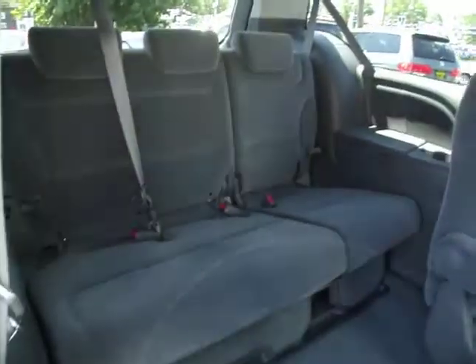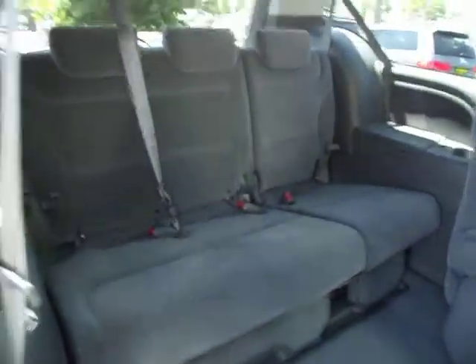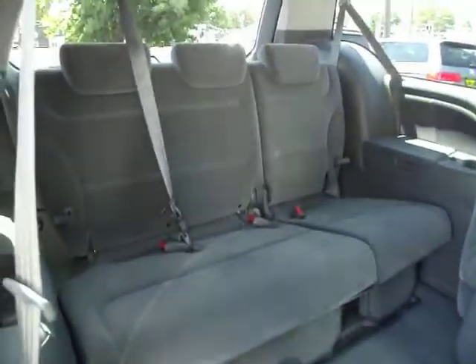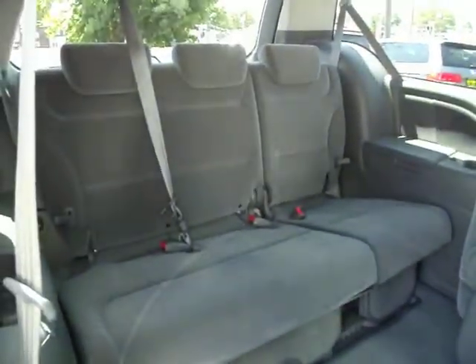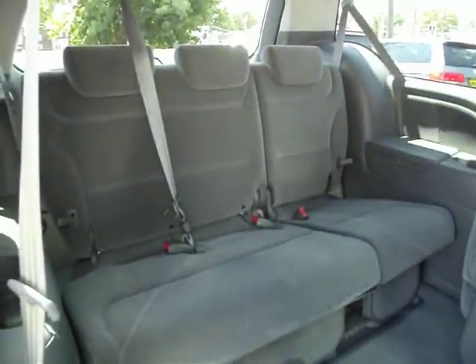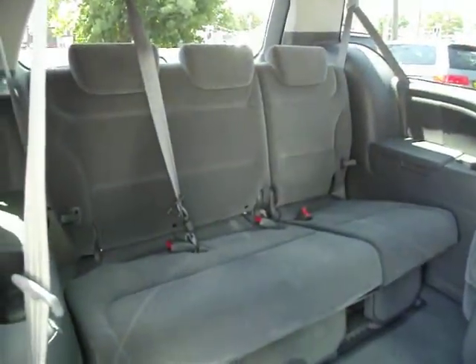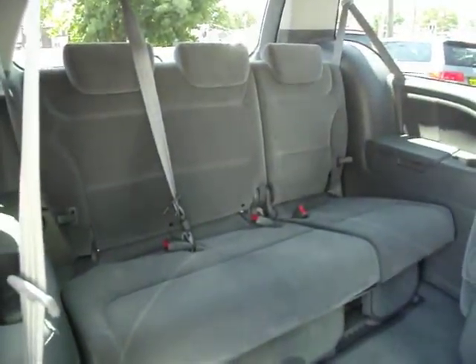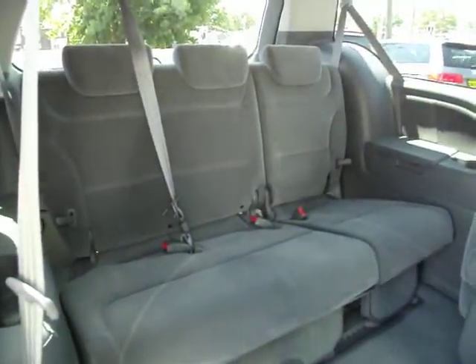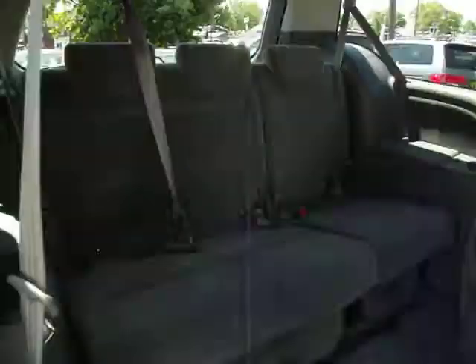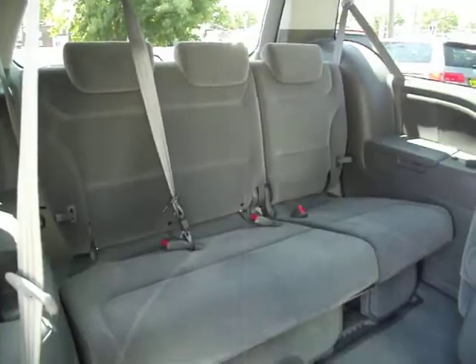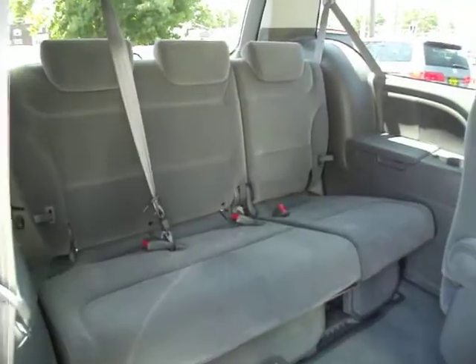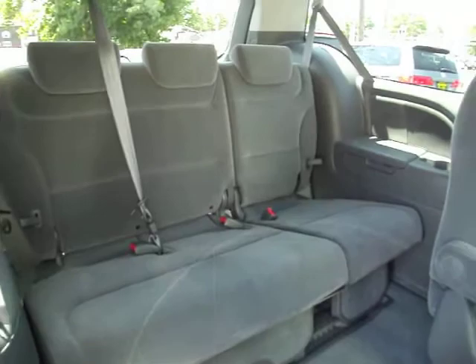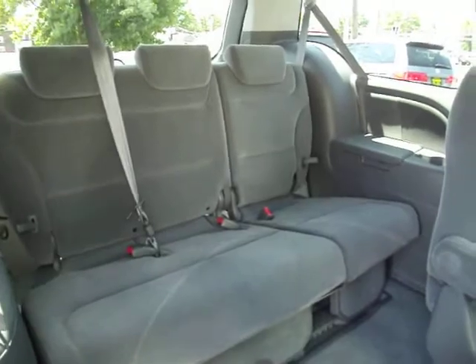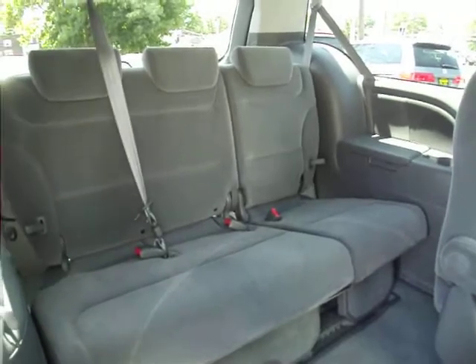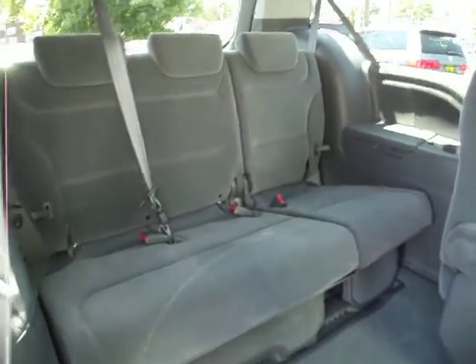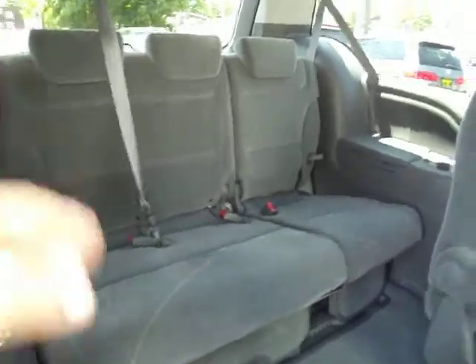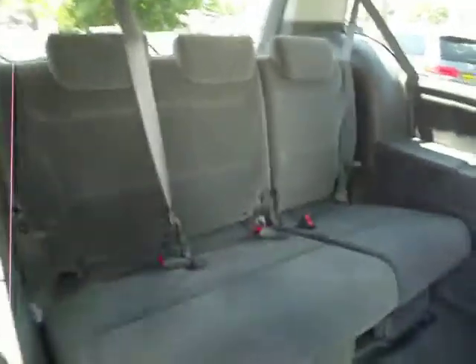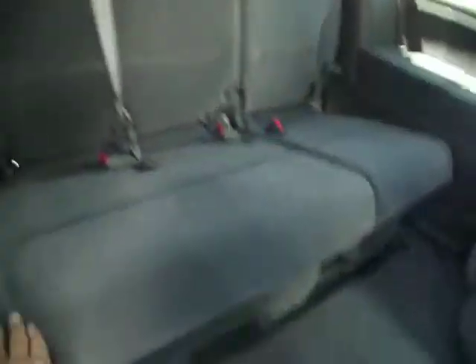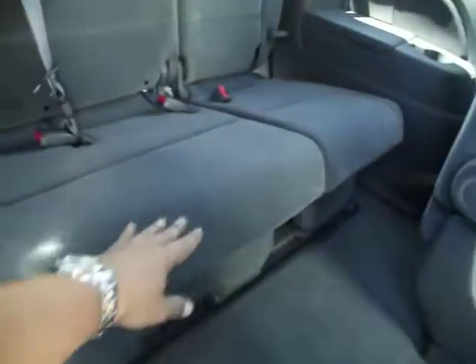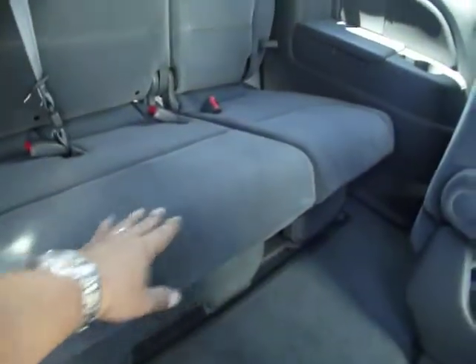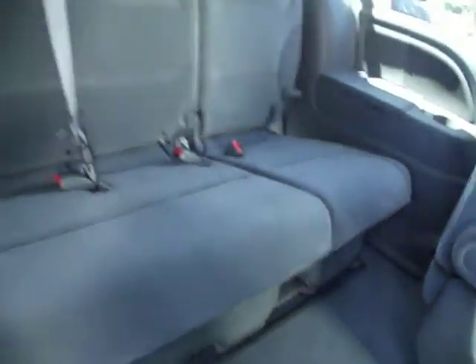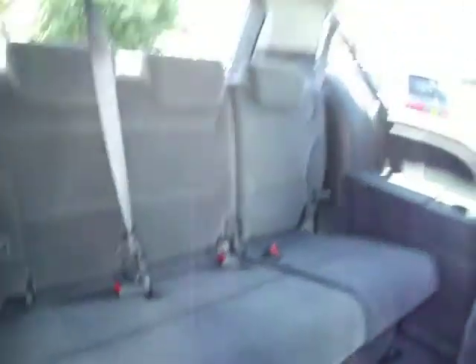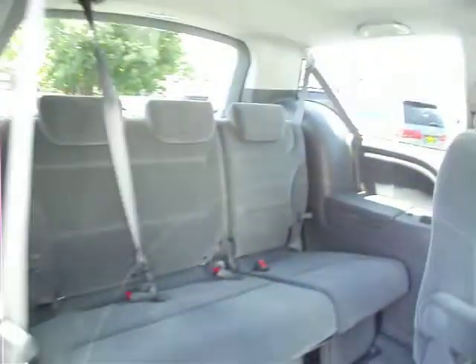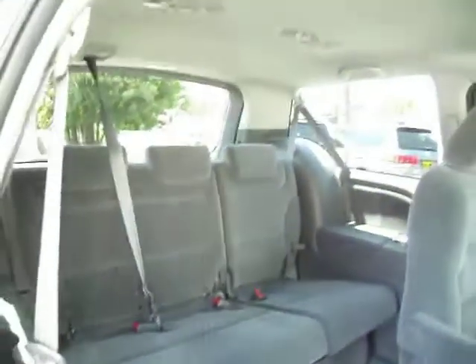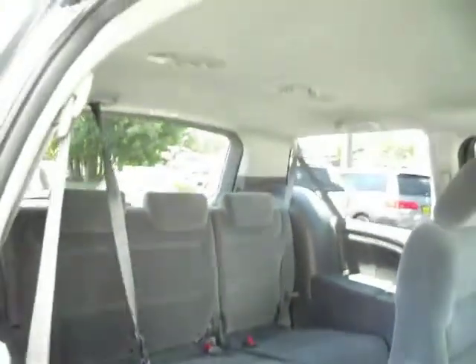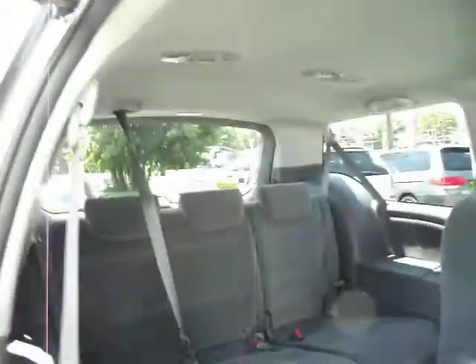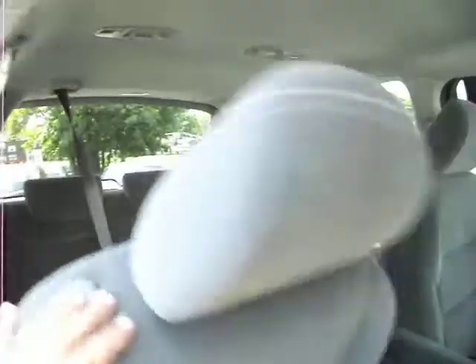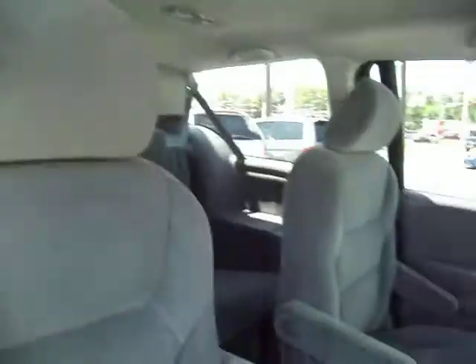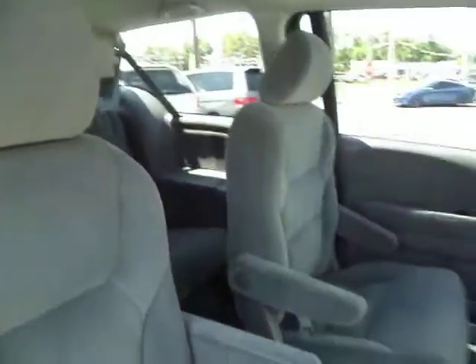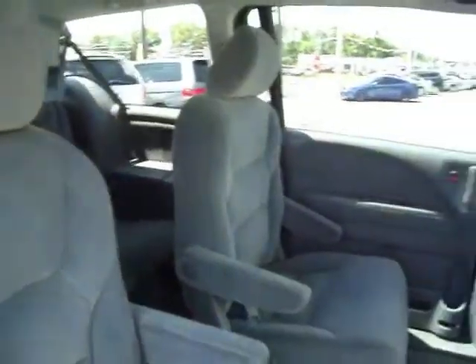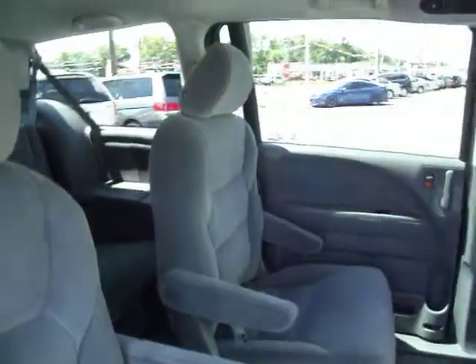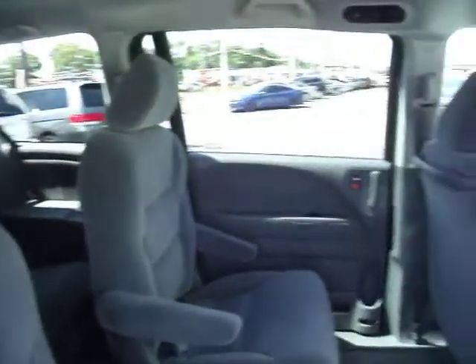Here's the back seat. I believe it's a 60-40 split — you can fold down 60%, and as you can see, you can fold that down and still be able to fit passengers in the back.